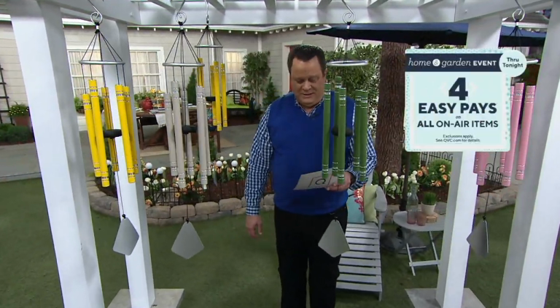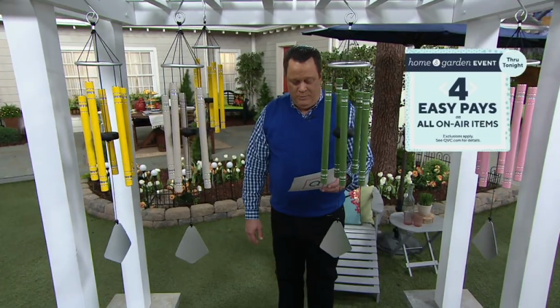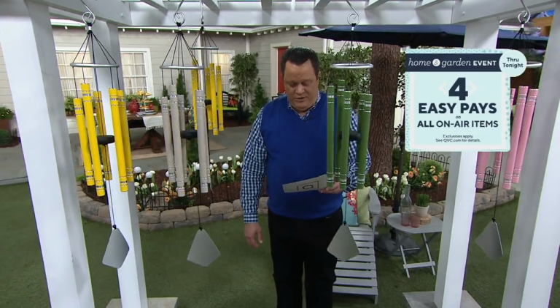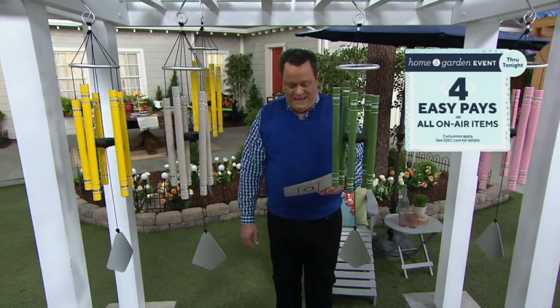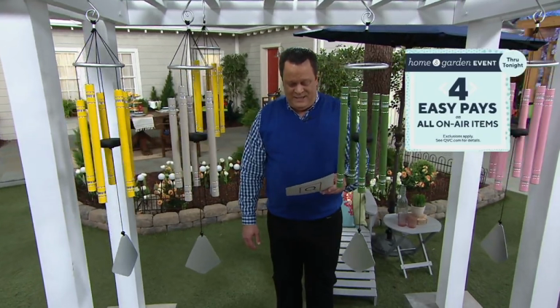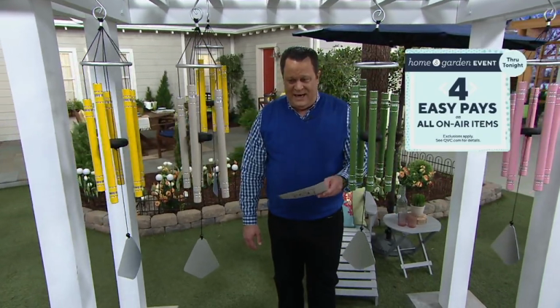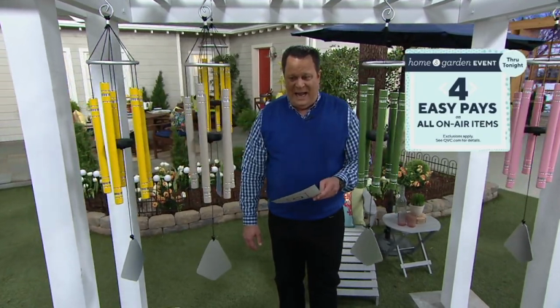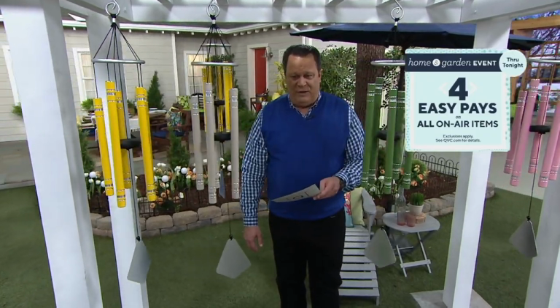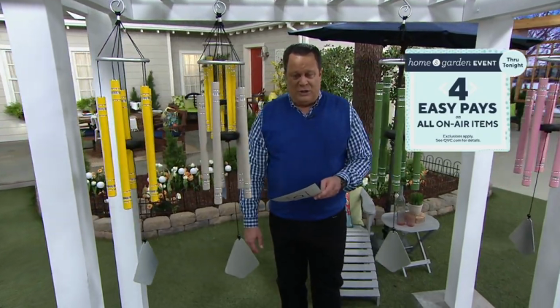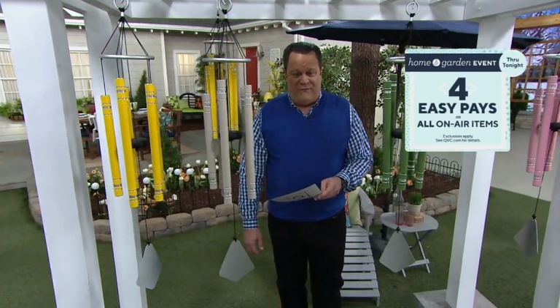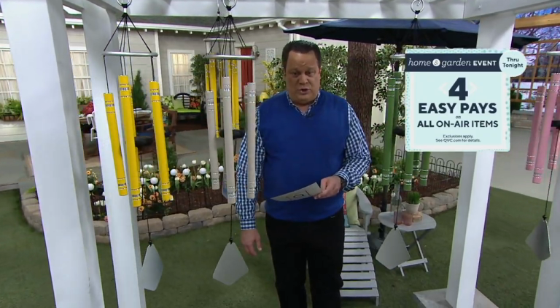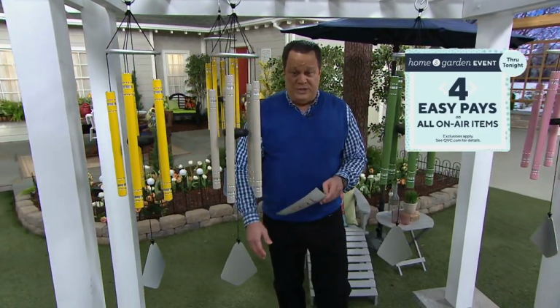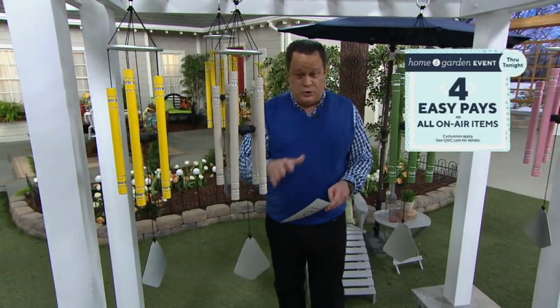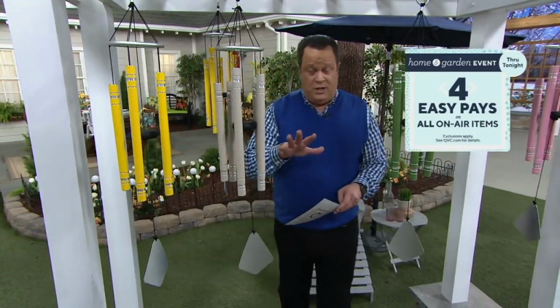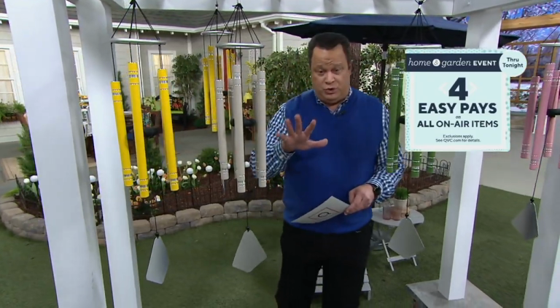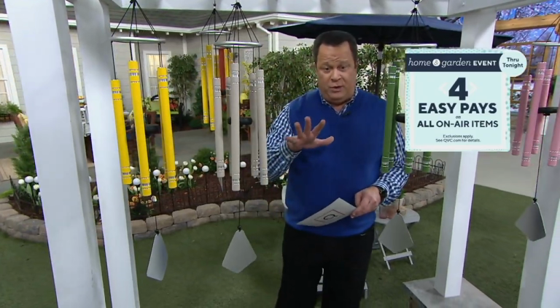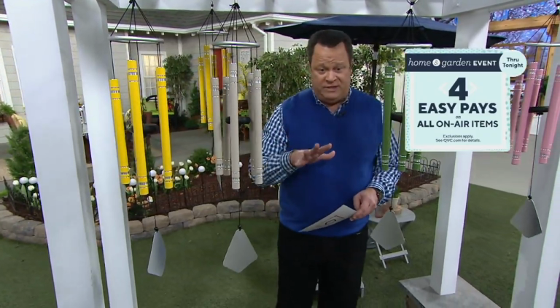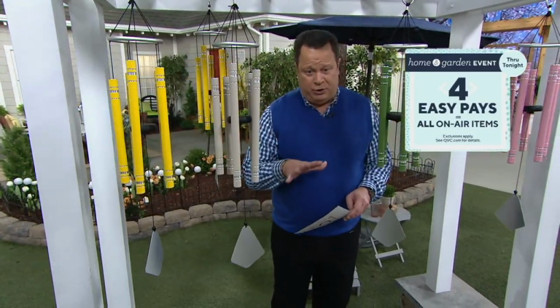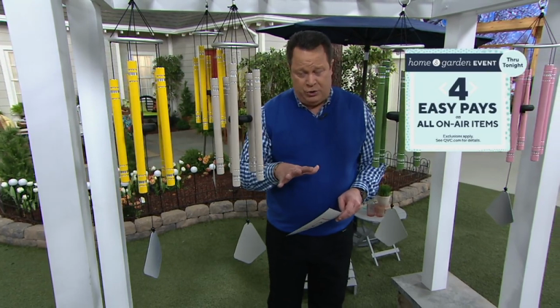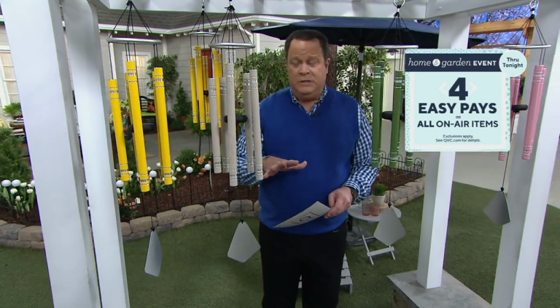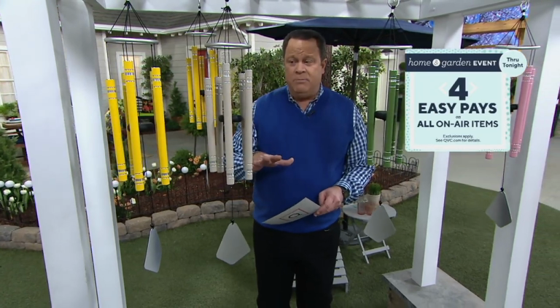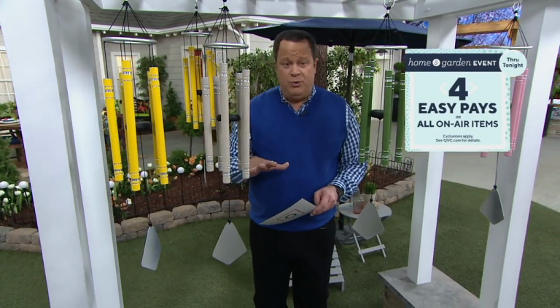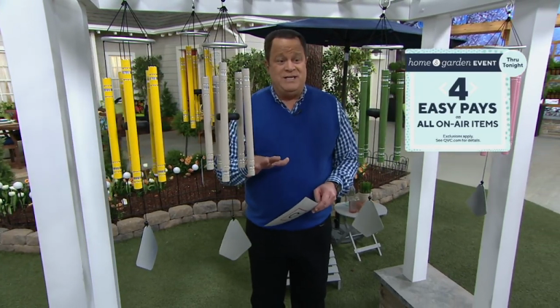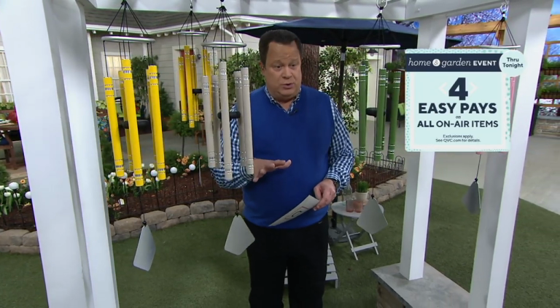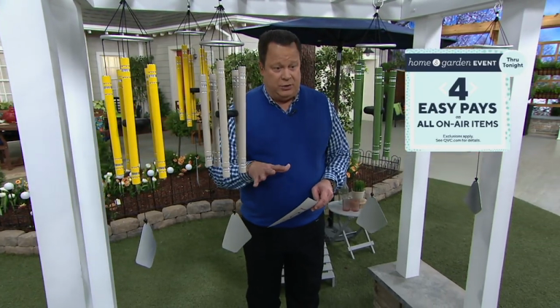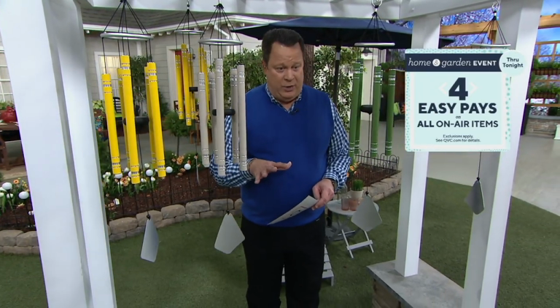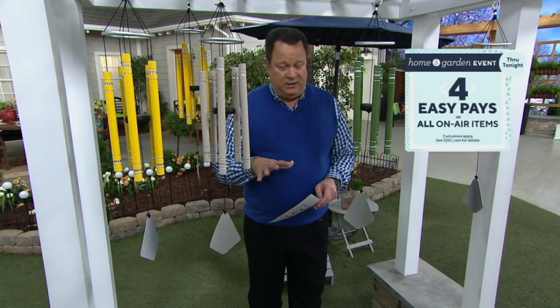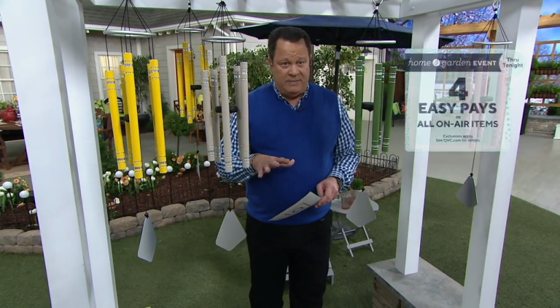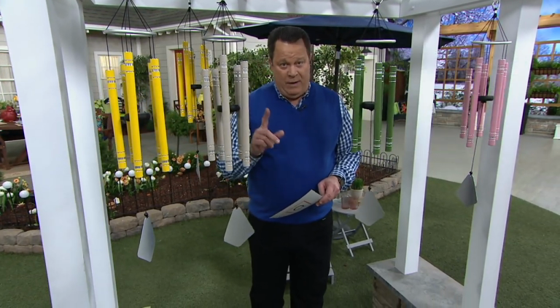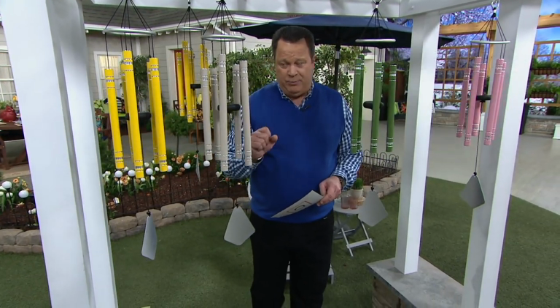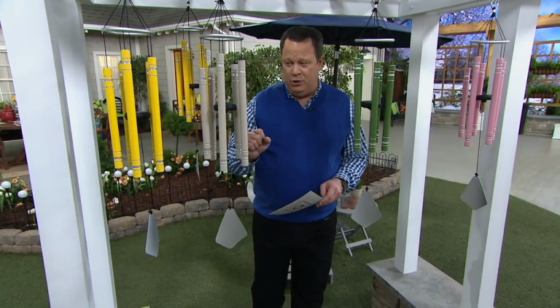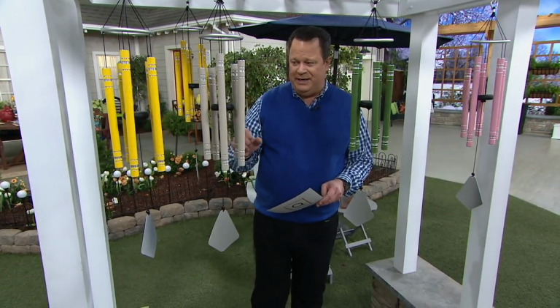We brought them back tonight and there is also a fourth choice. Unfortunately, we don't have a sample to show you, but we do have a teal color as well, and that one is brand new tonight.